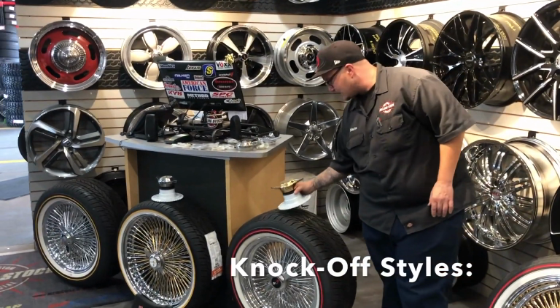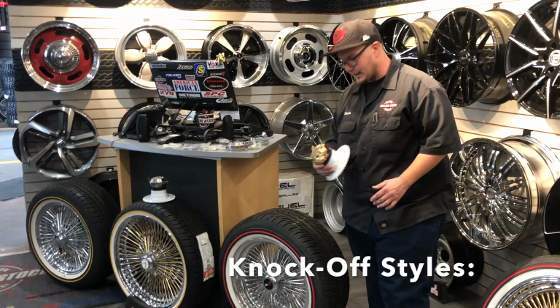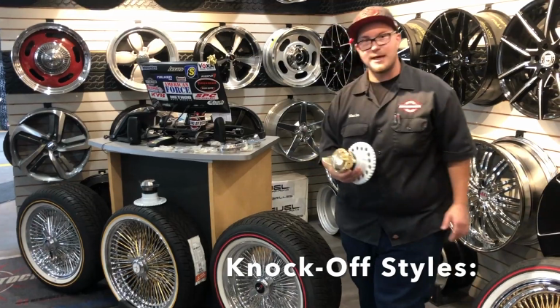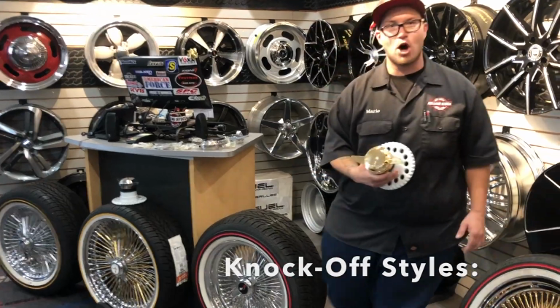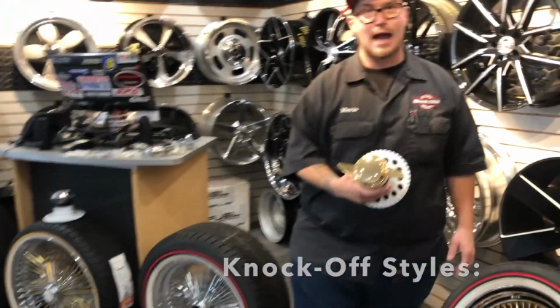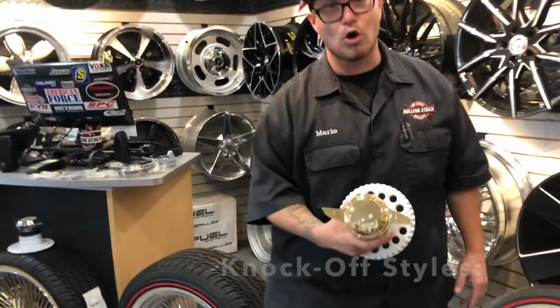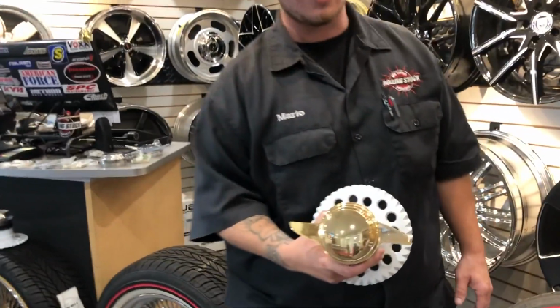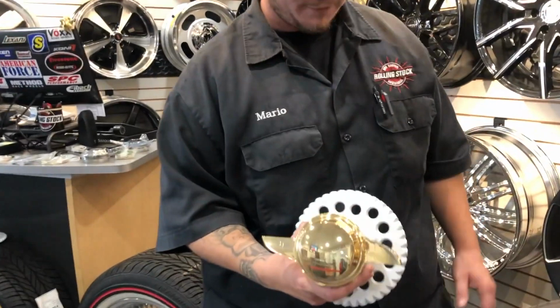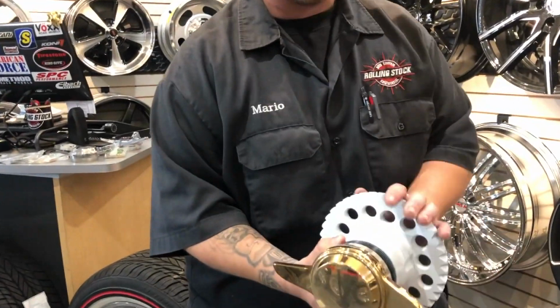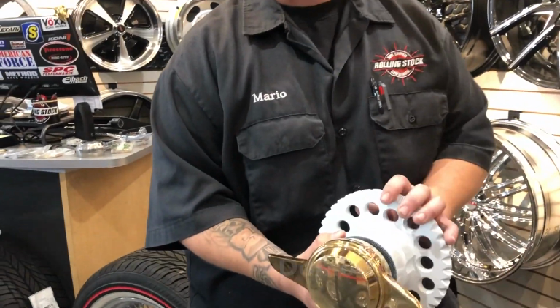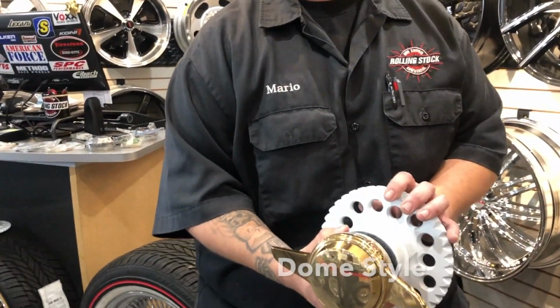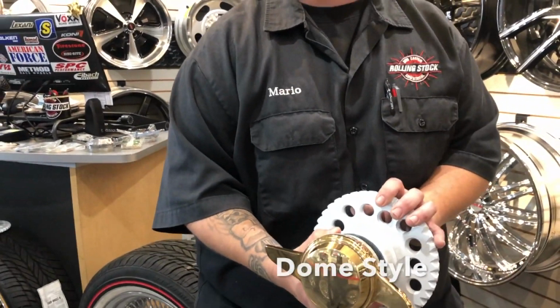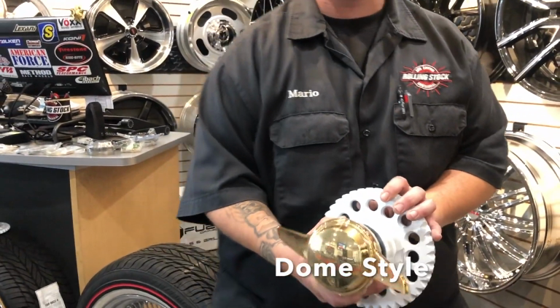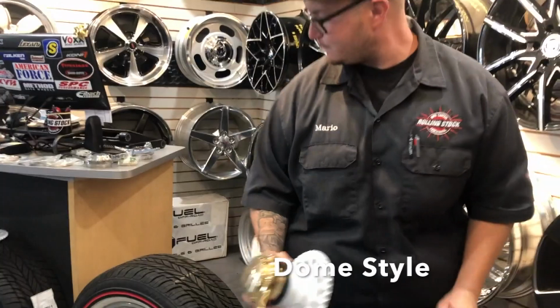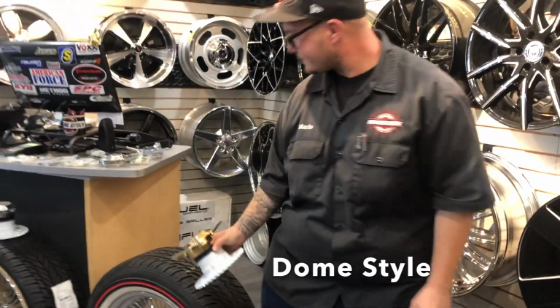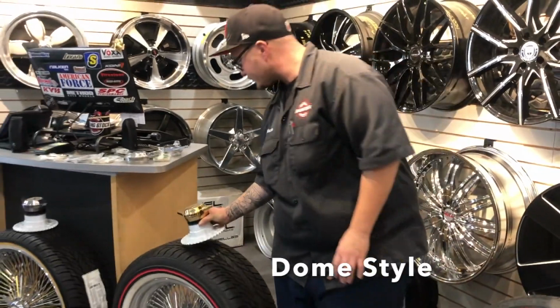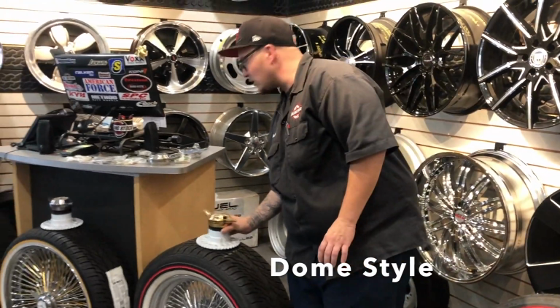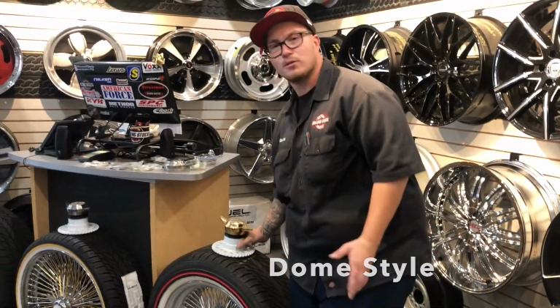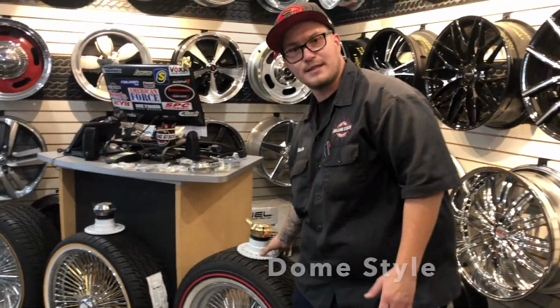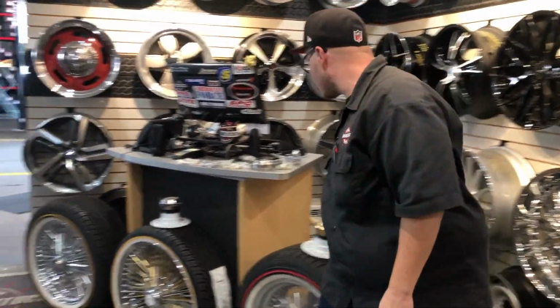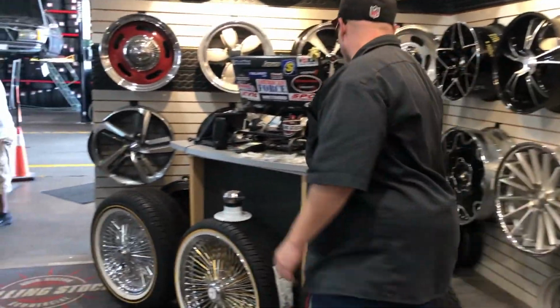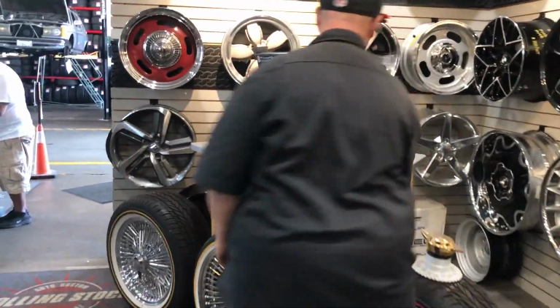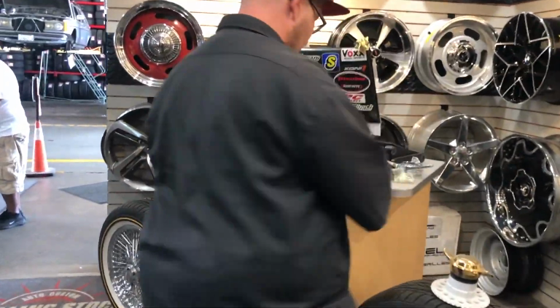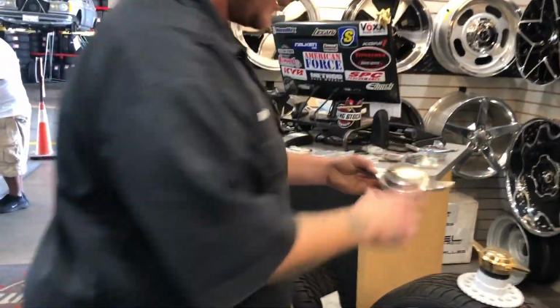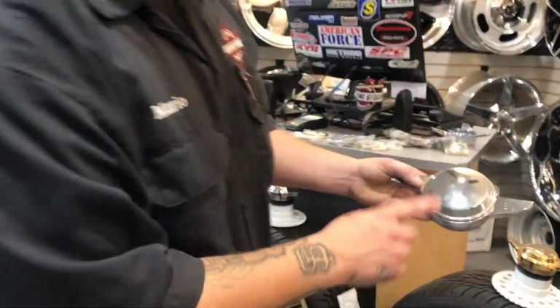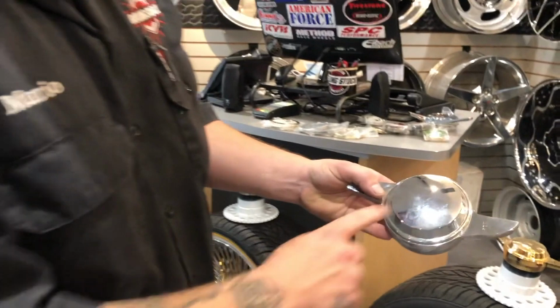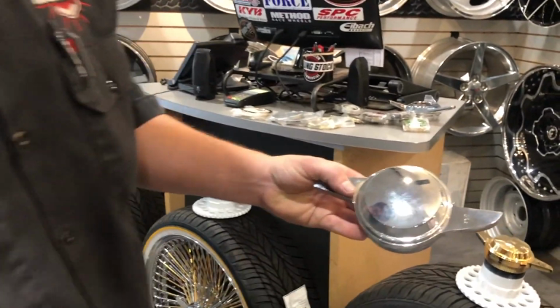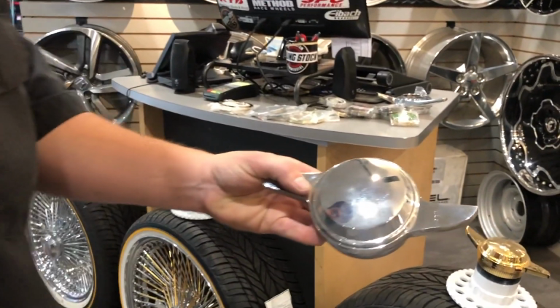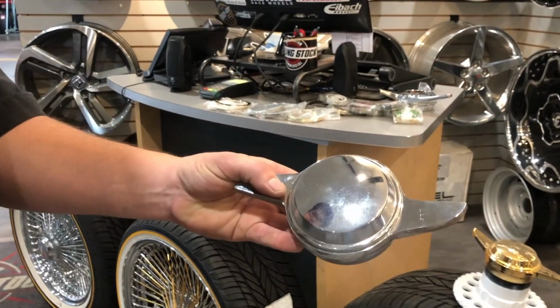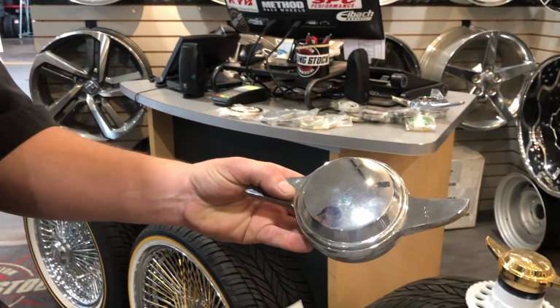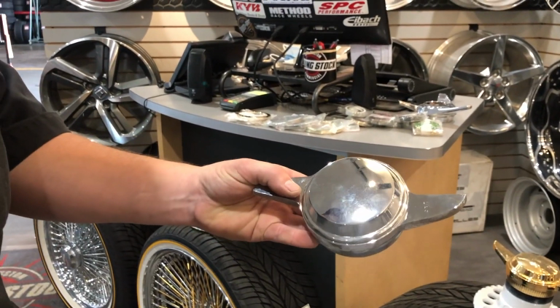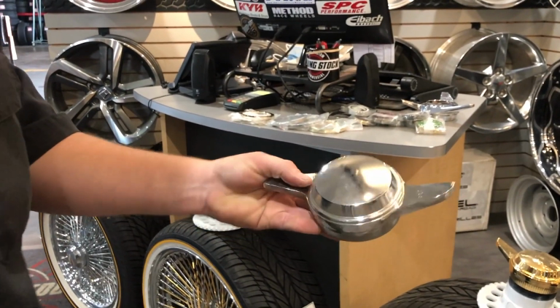This here will be a dome style gold knockoff. This is an adapter for a wire wheel. There are multiple different styles, multiple different colors. We have here another chrome dome style knockoff.